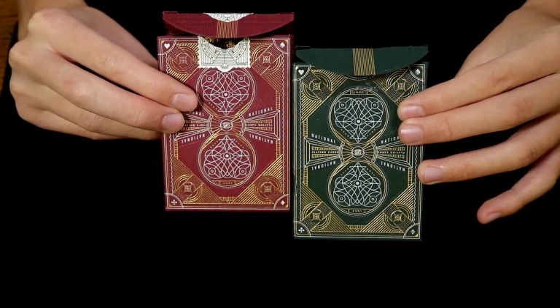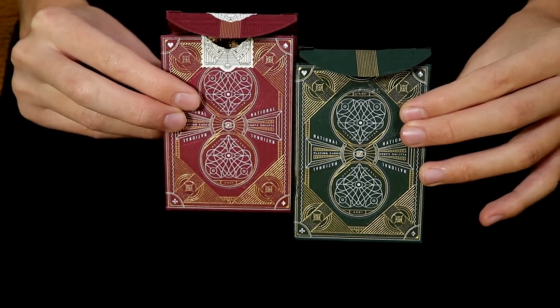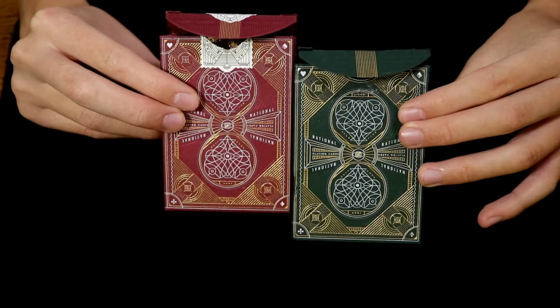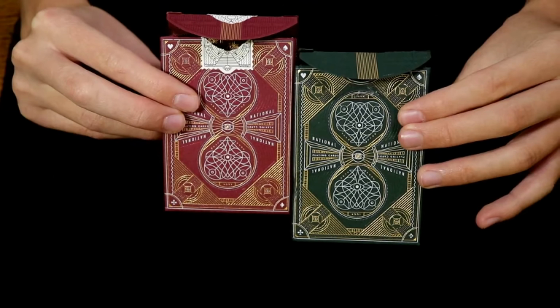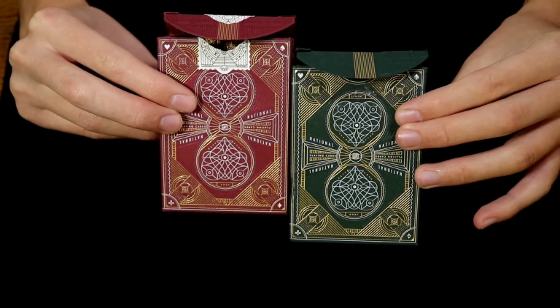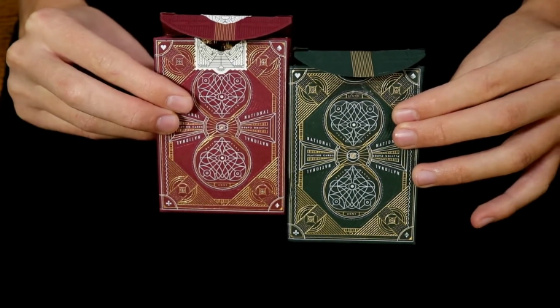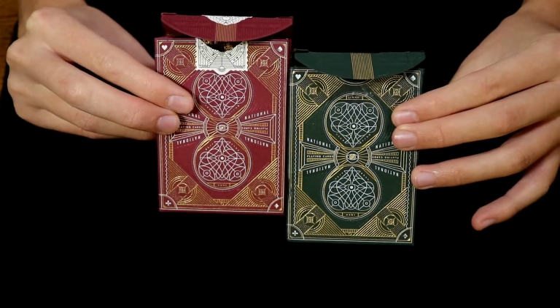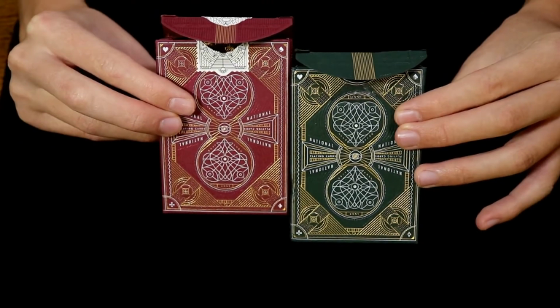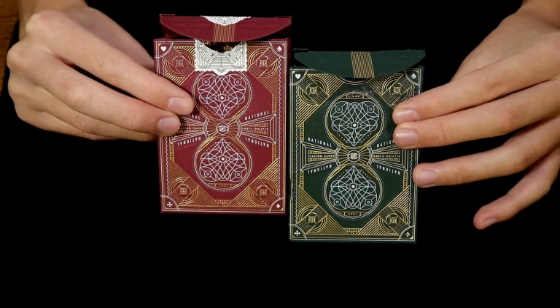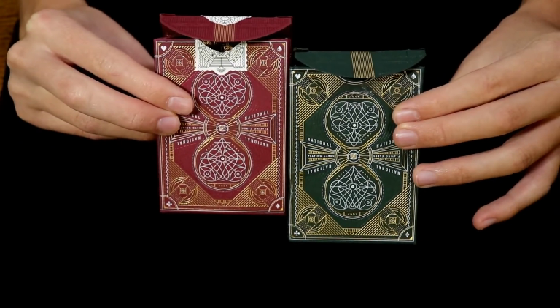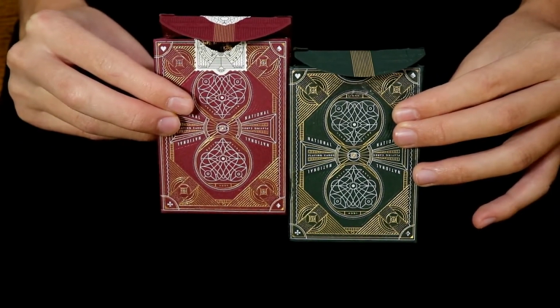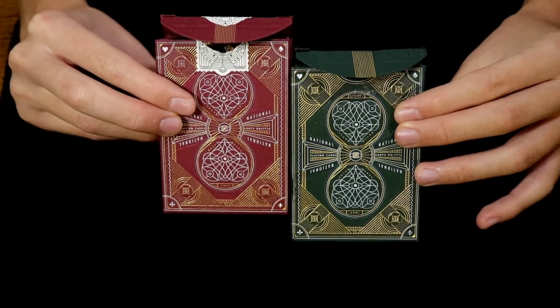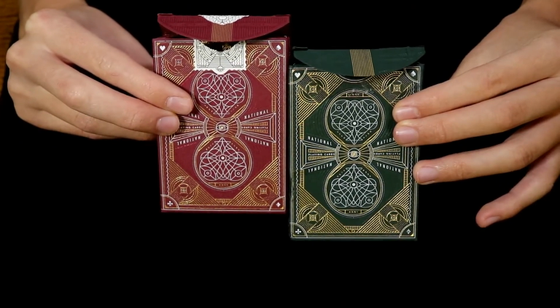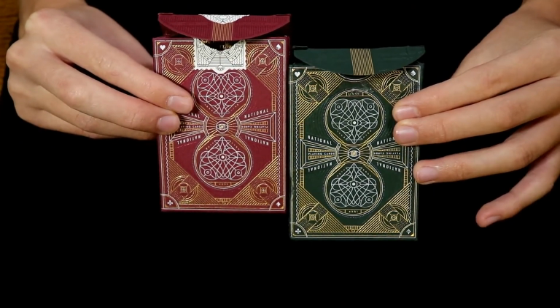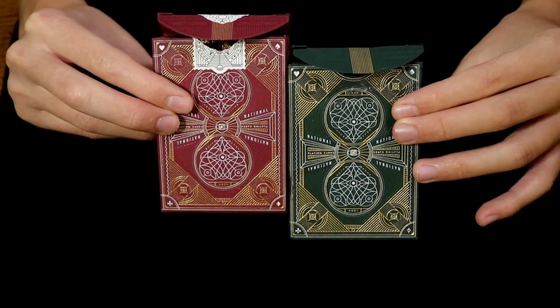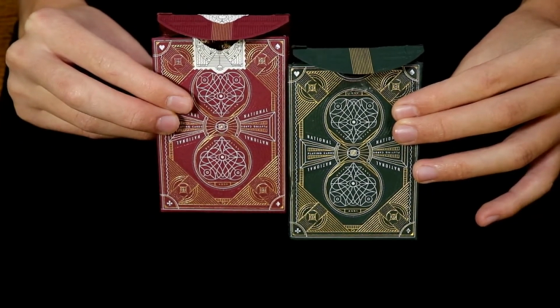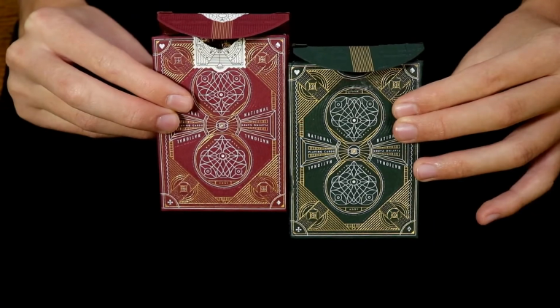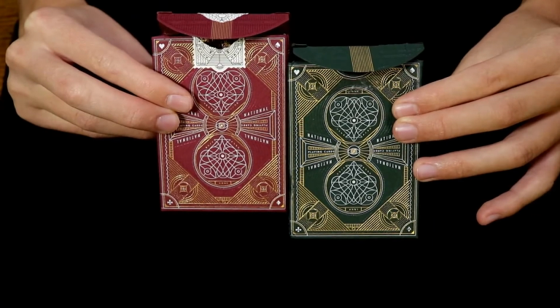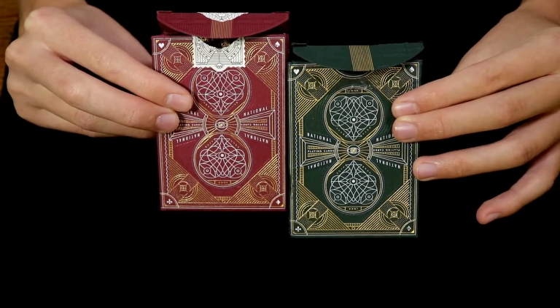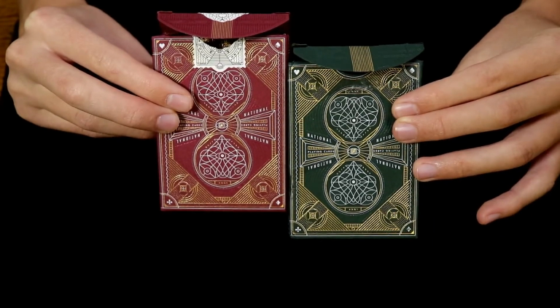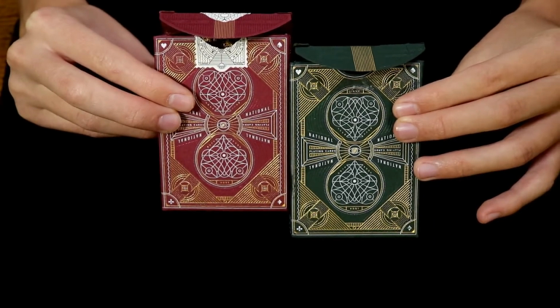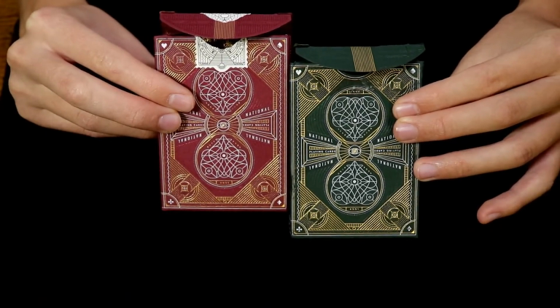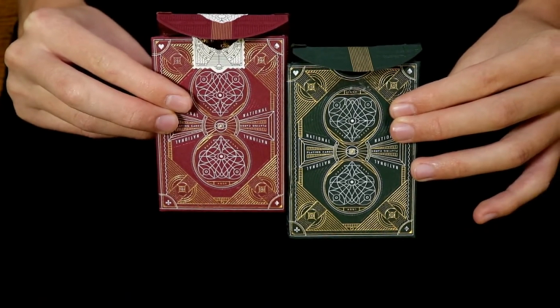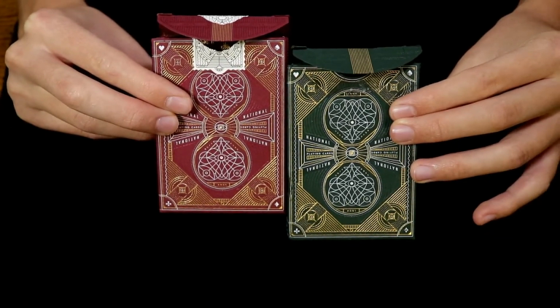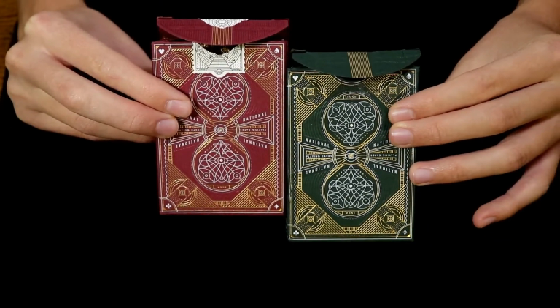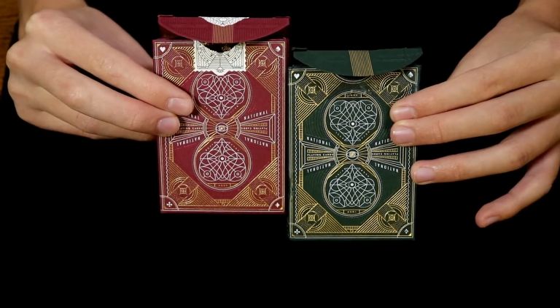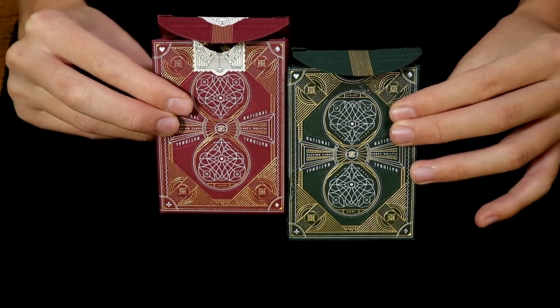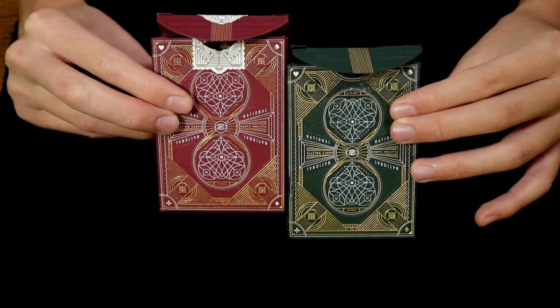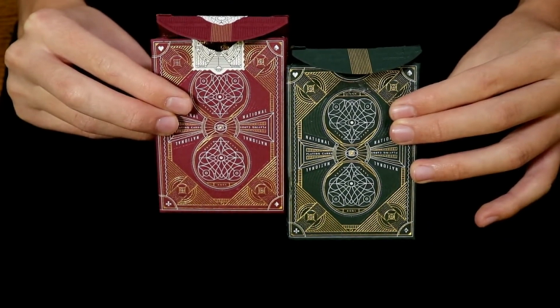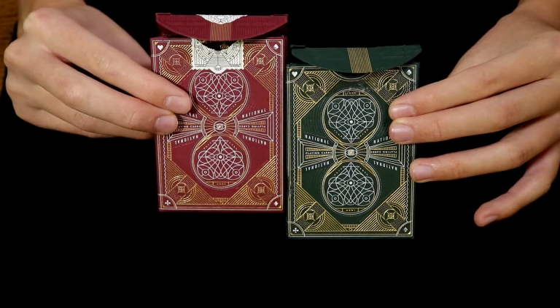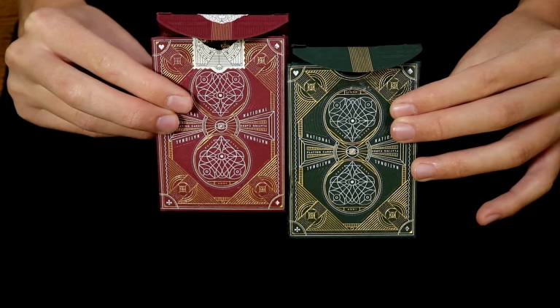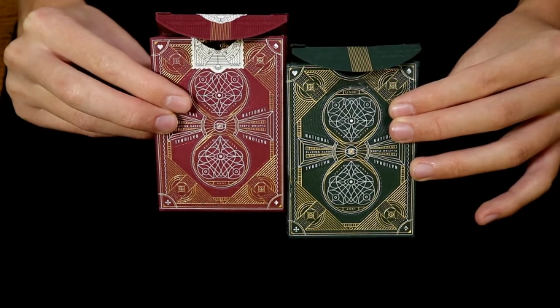Before I continue, a quick note: the red and green versions, along with the black version of this deck, are all exactly identical in design except for their colorations.